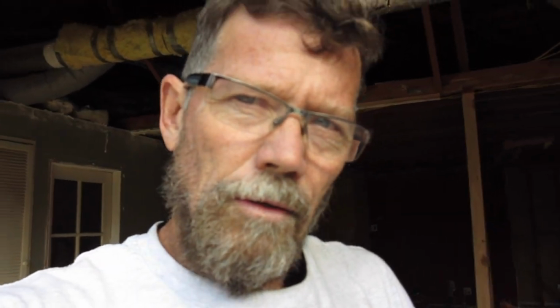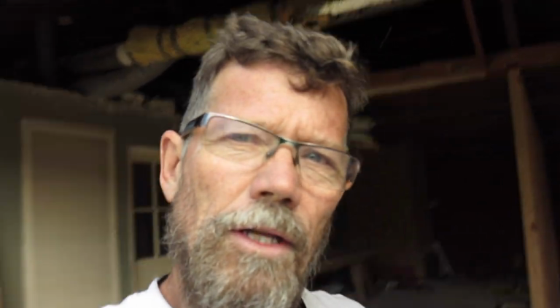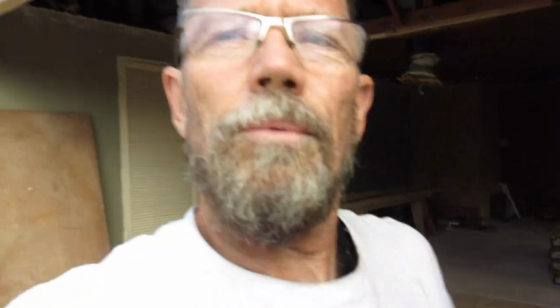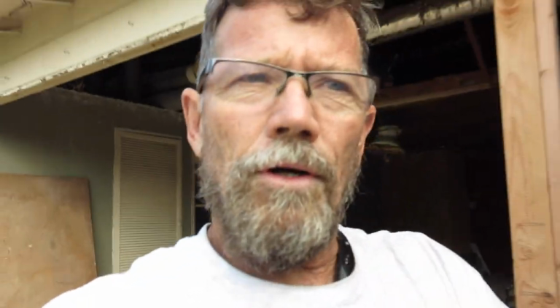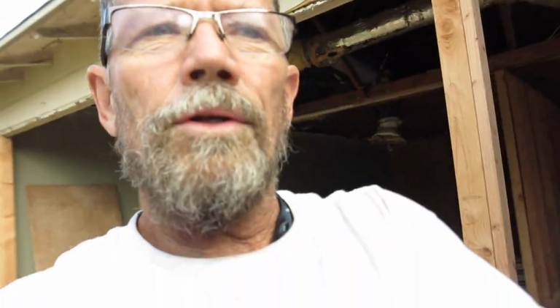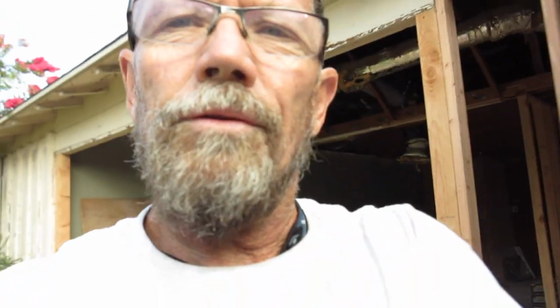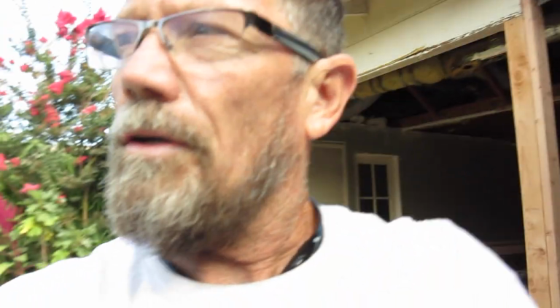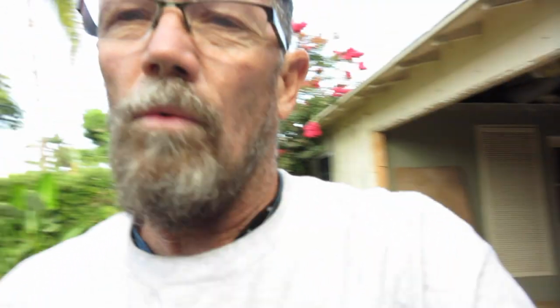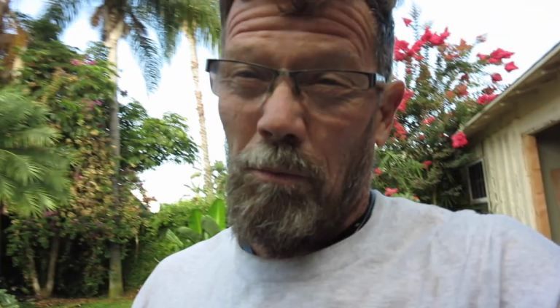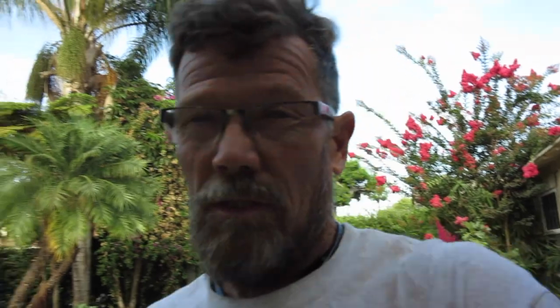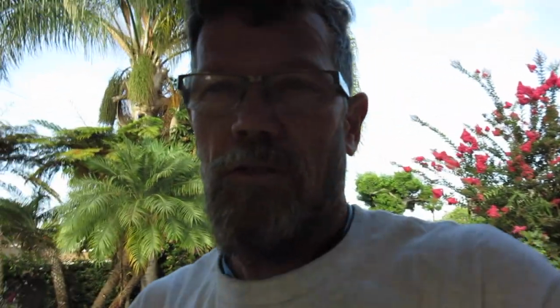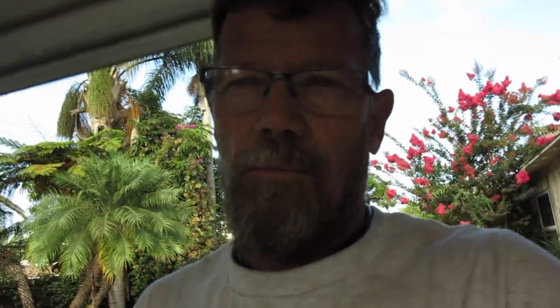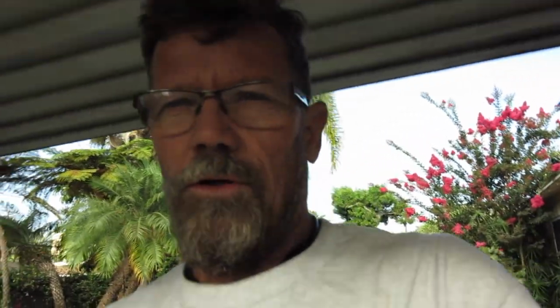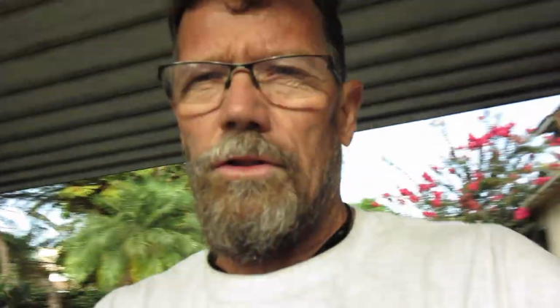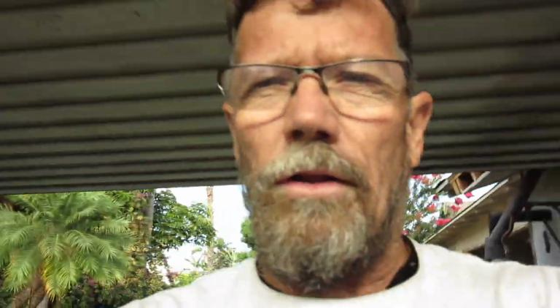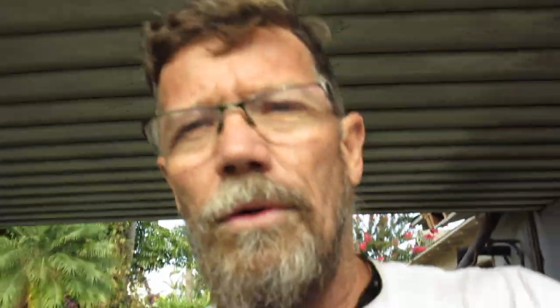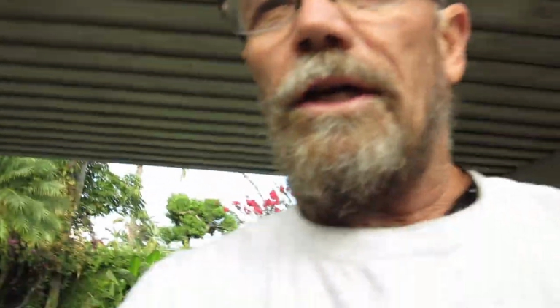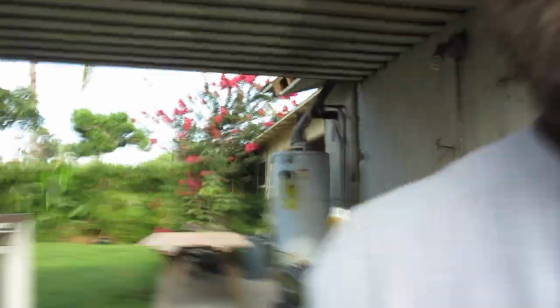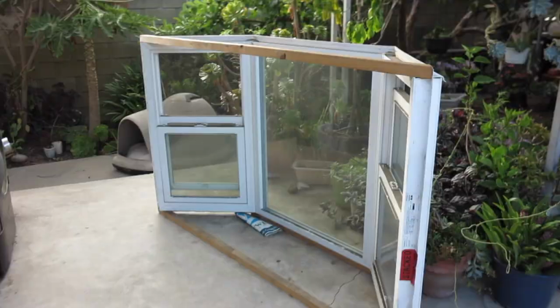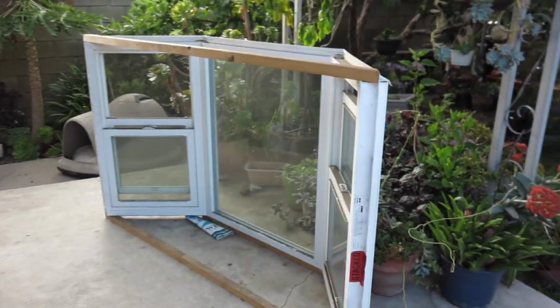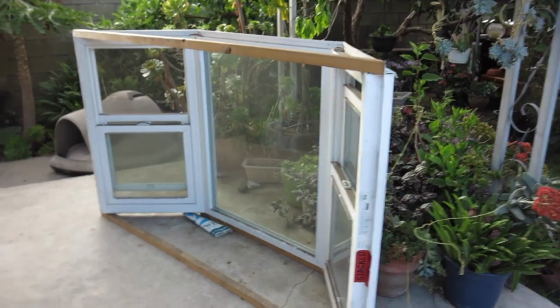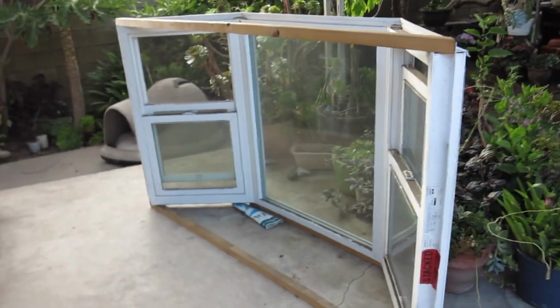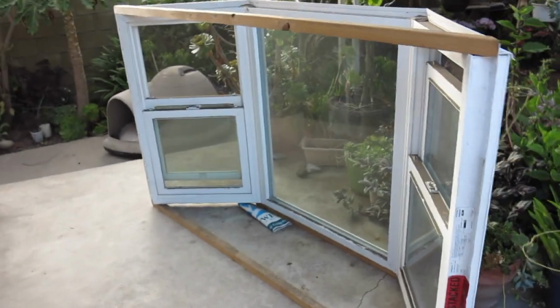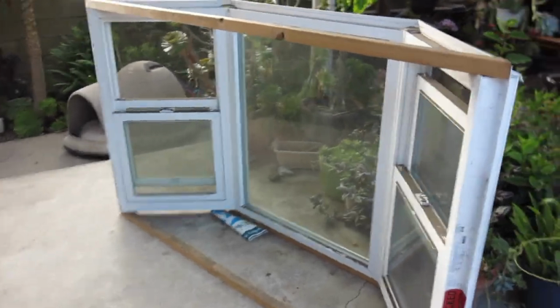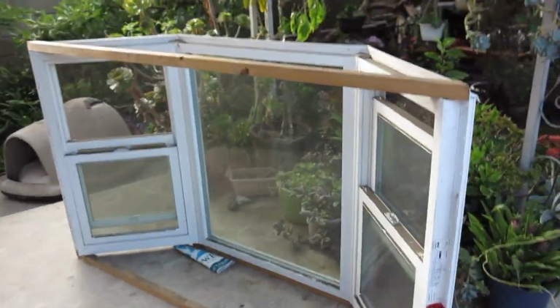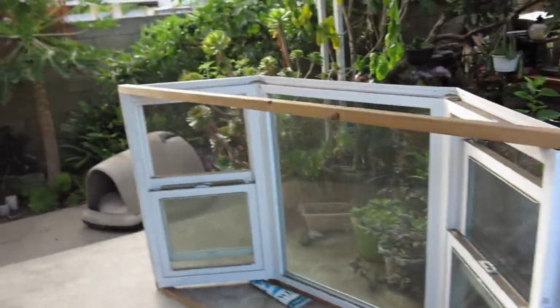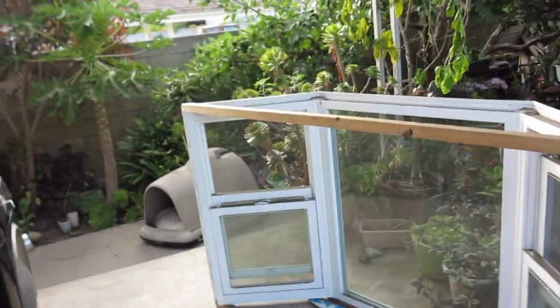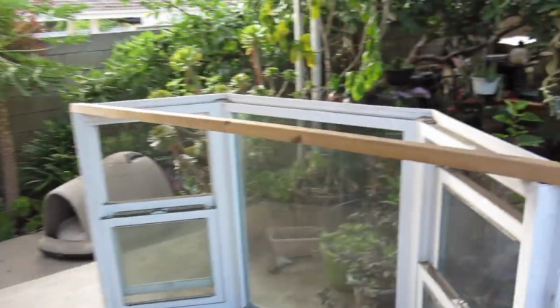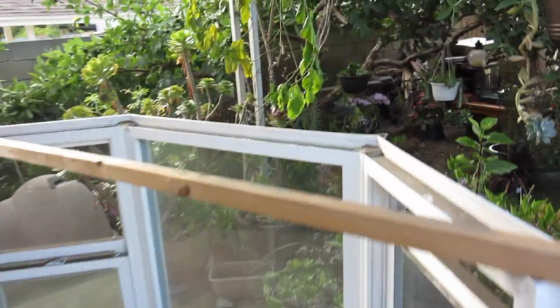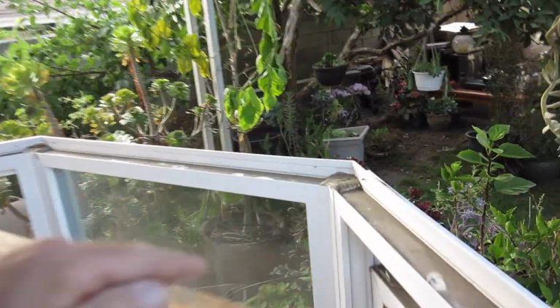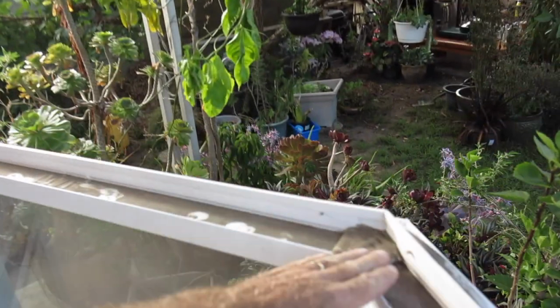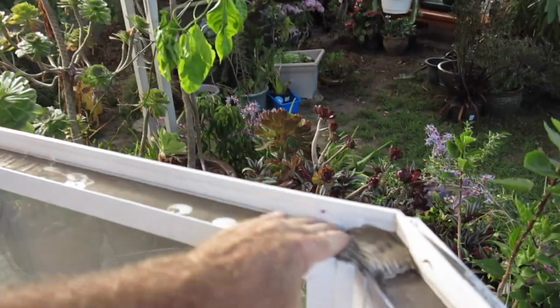Today we're going to put in a garden window. It's one big piece, so it's a lot more work than just nailing on a window. It's a pre-assembled unit — all welded together already. You can see it's three pieces and it's been sitting around a while.